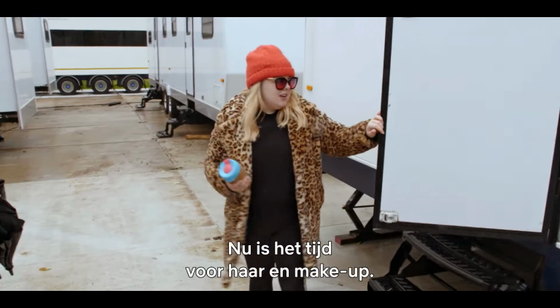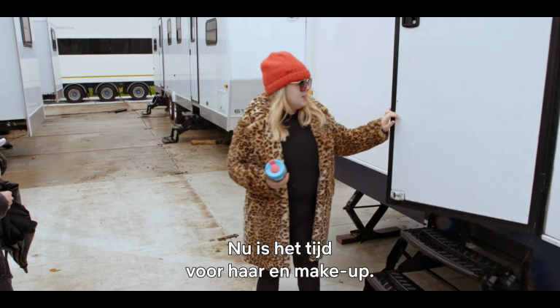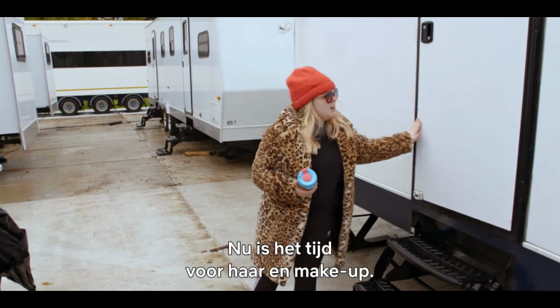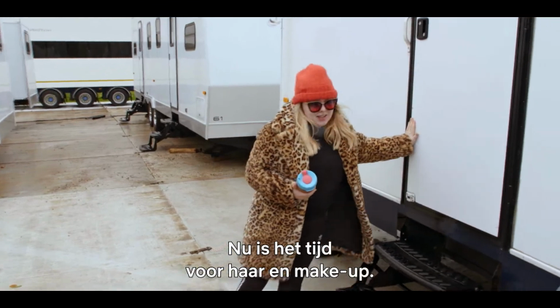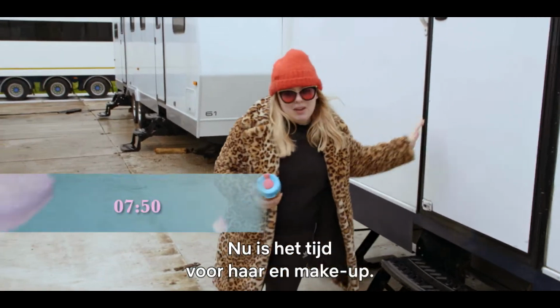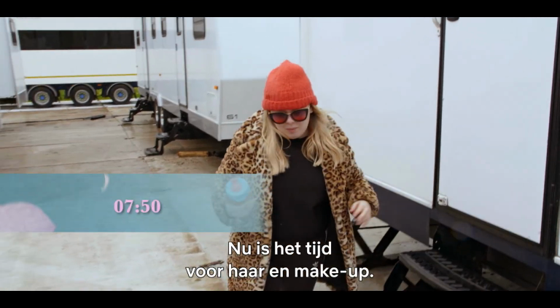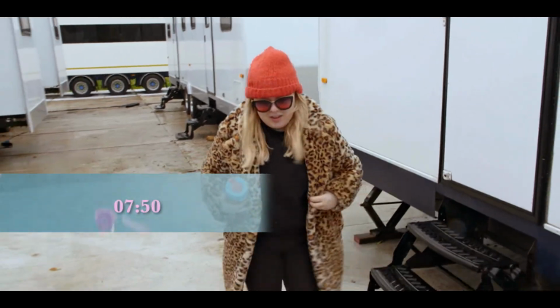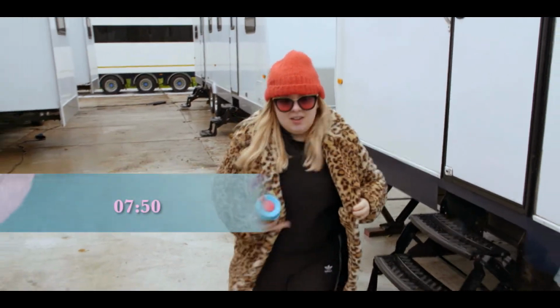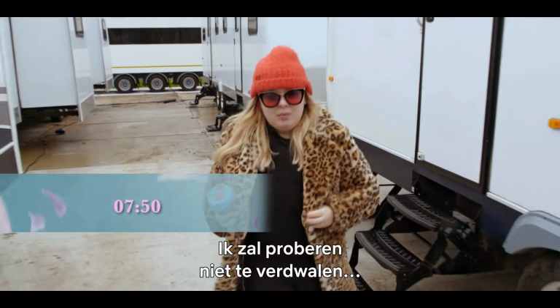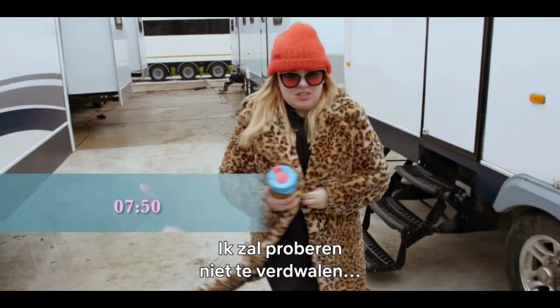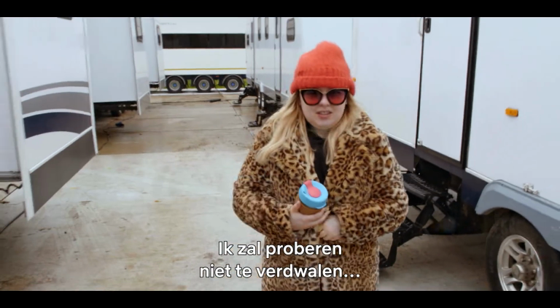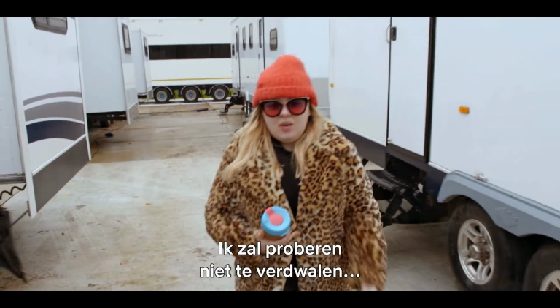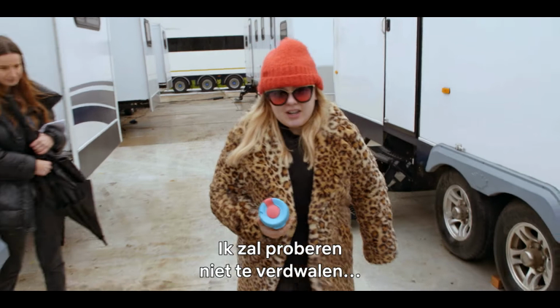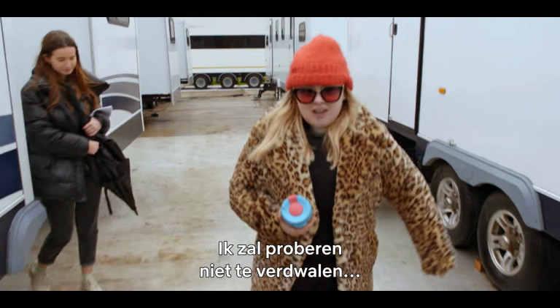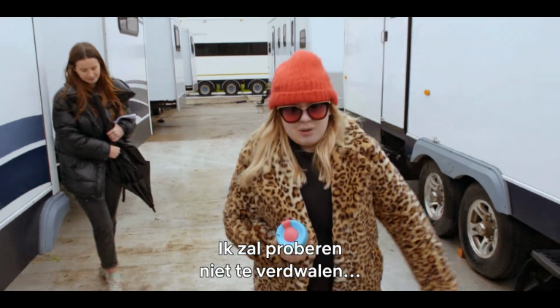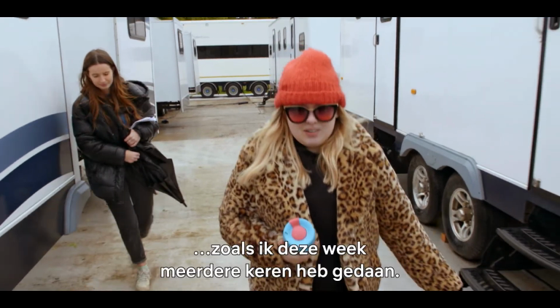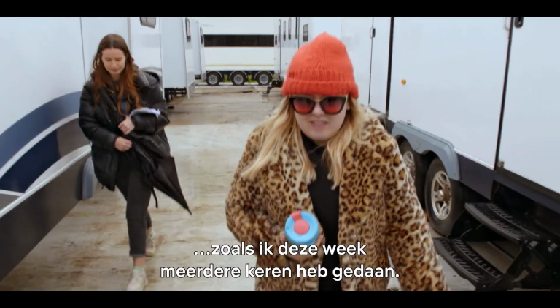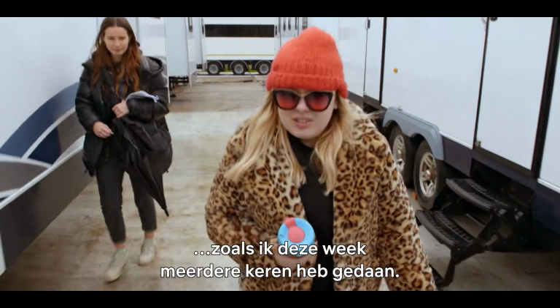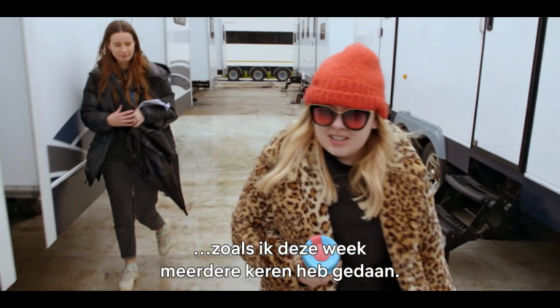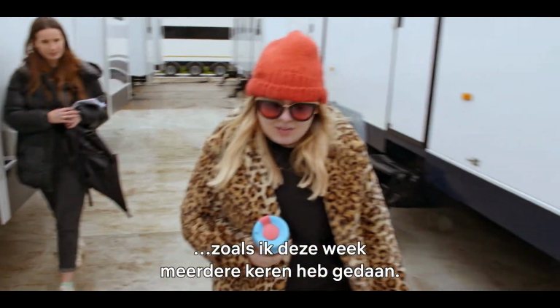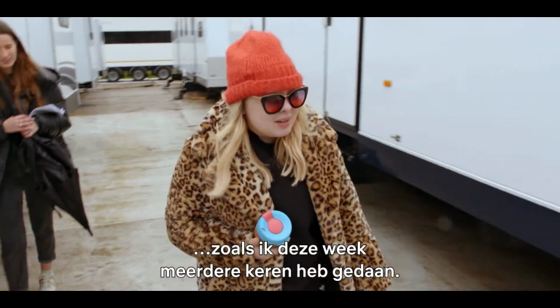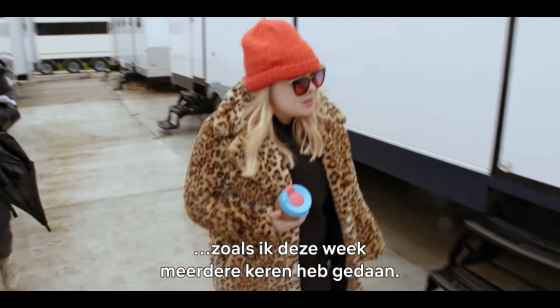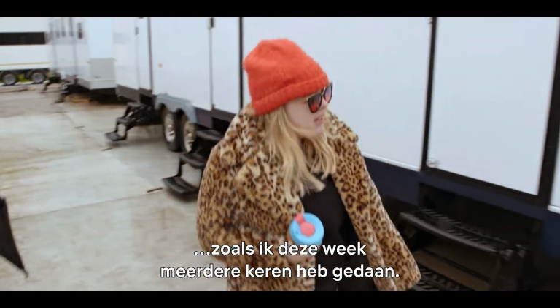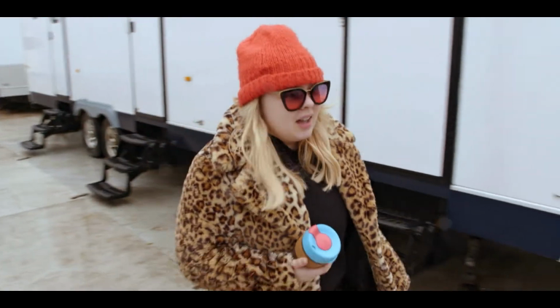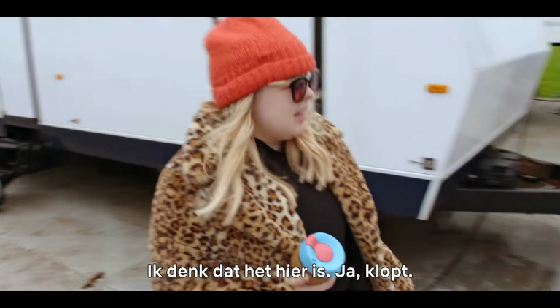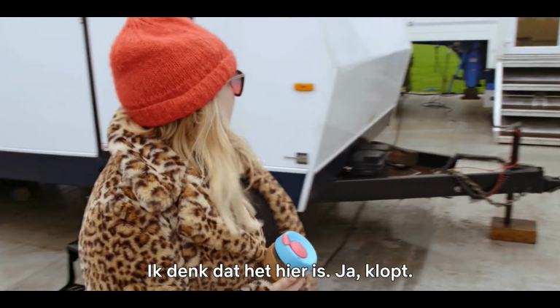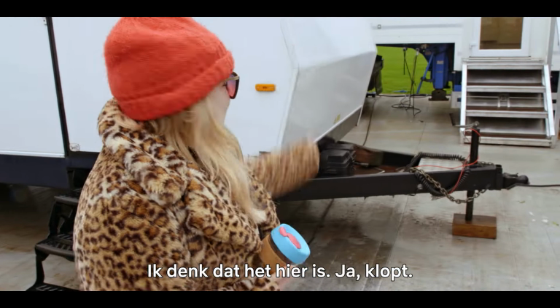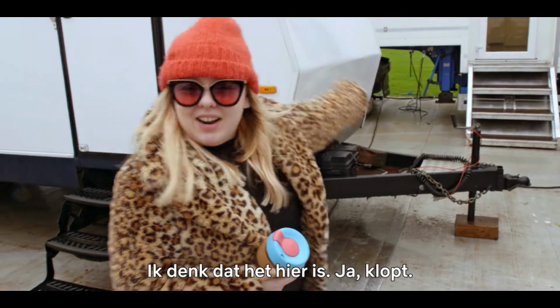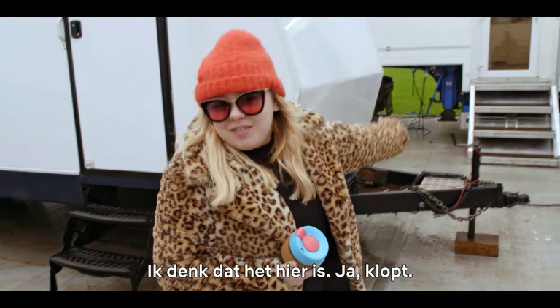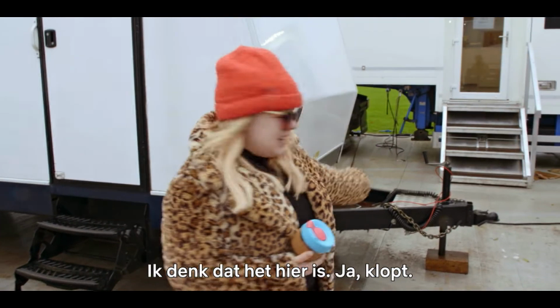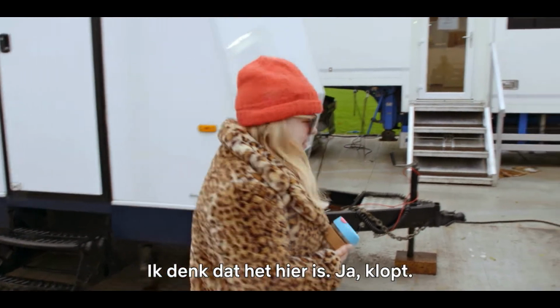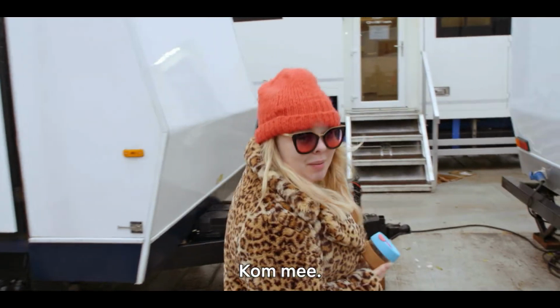Now it is time to head to hair and makeup, which I'll try not to get lost on my way to, as I have done several times this week. I think it's right here. In fact, it is. Come on.